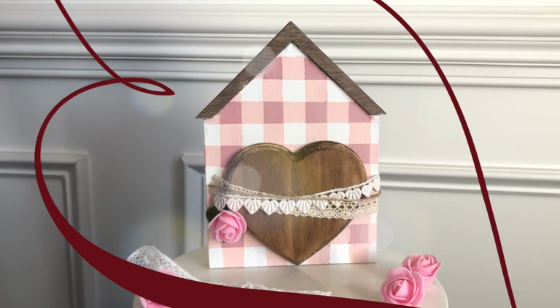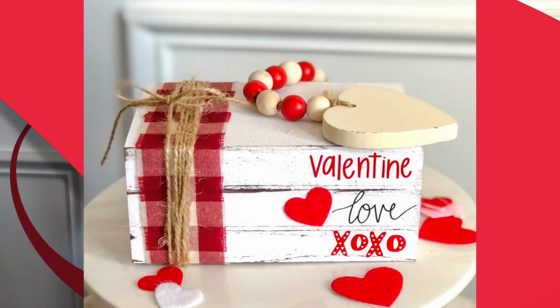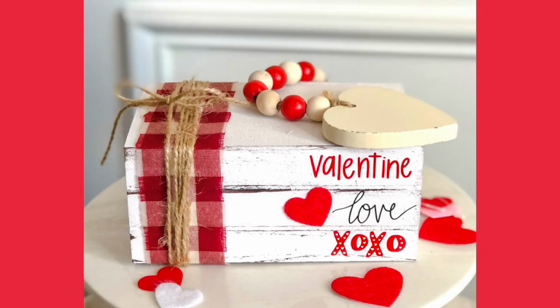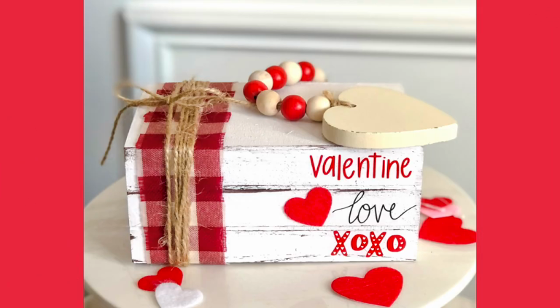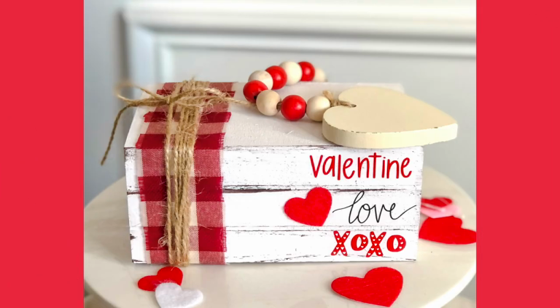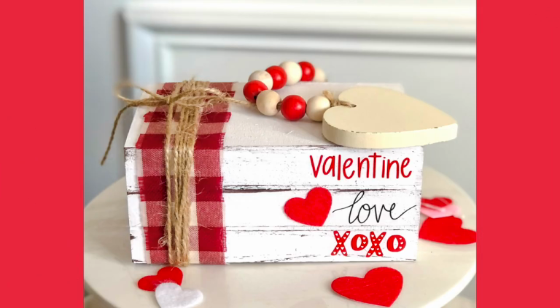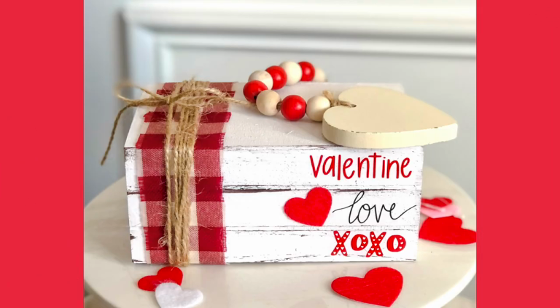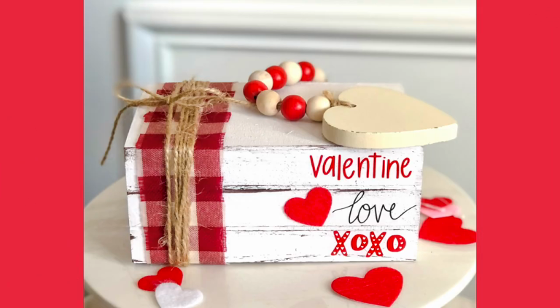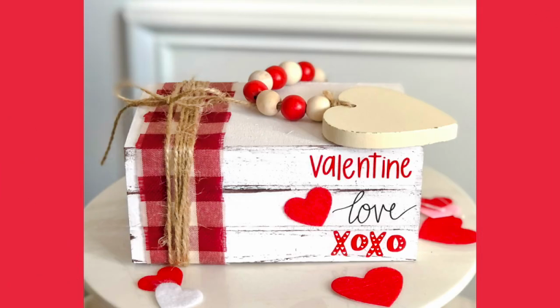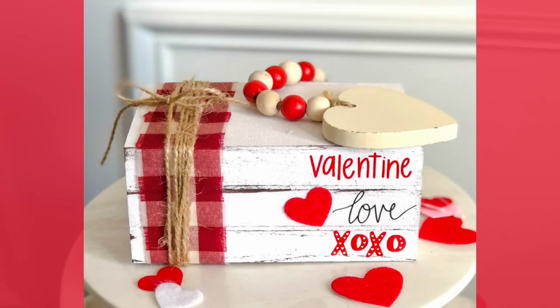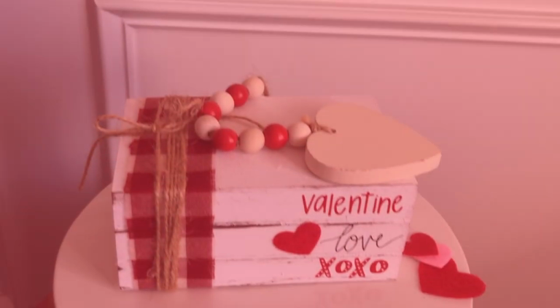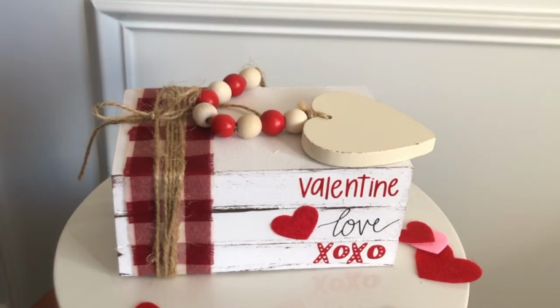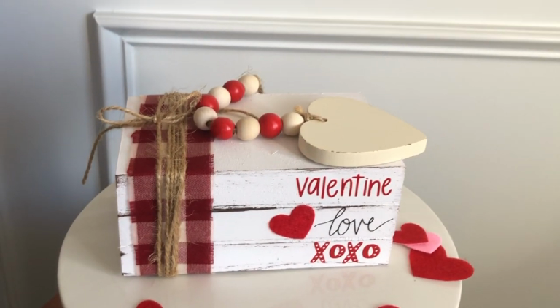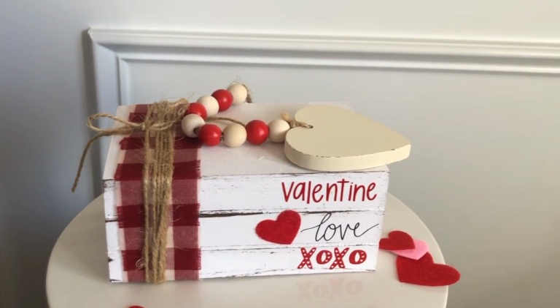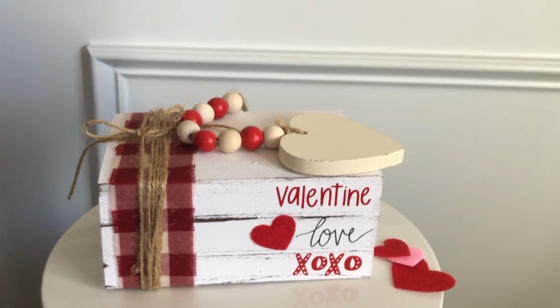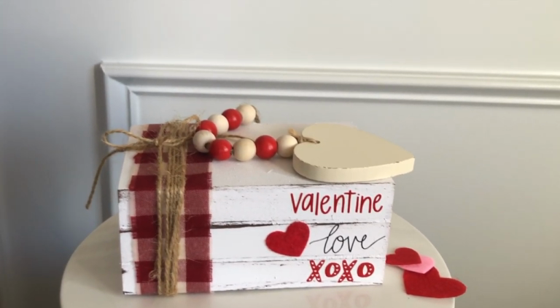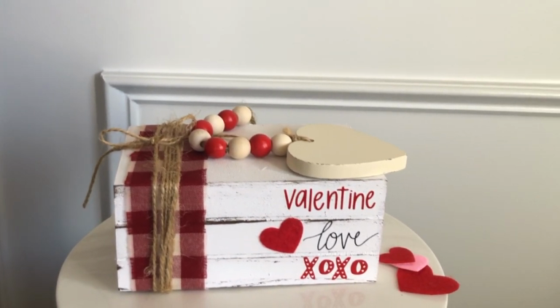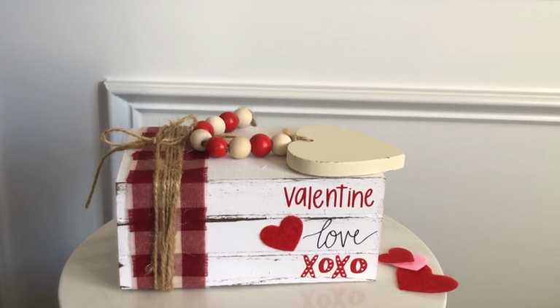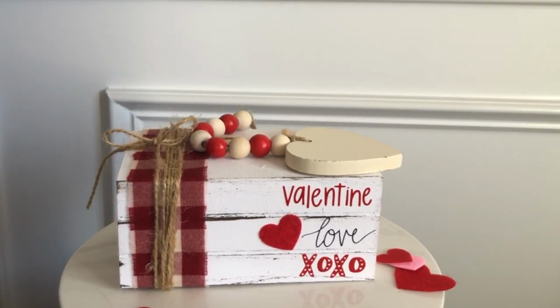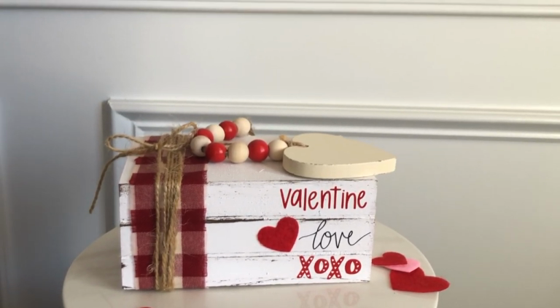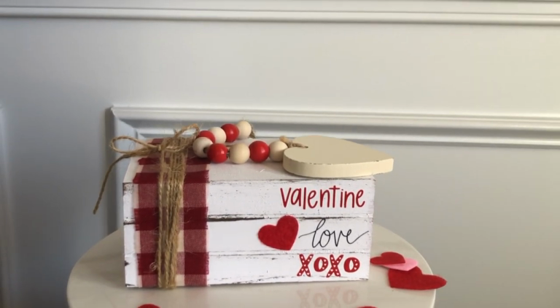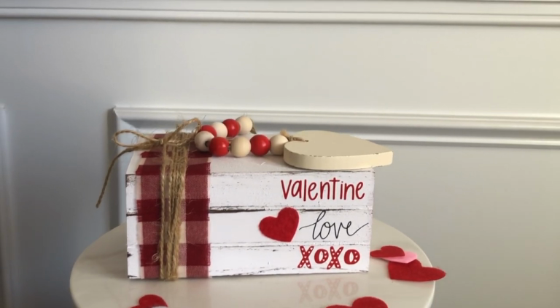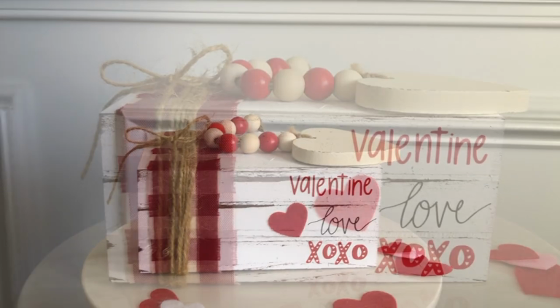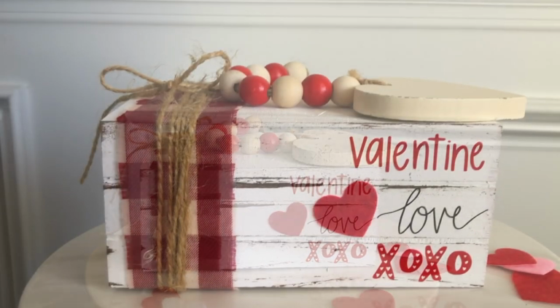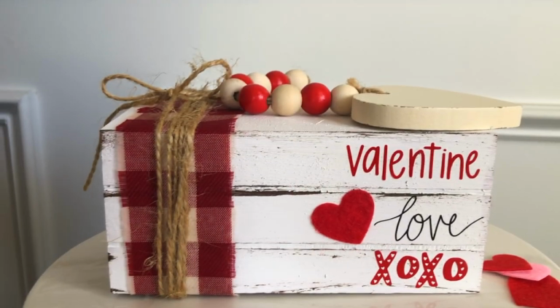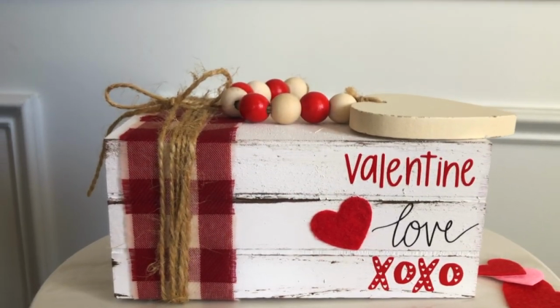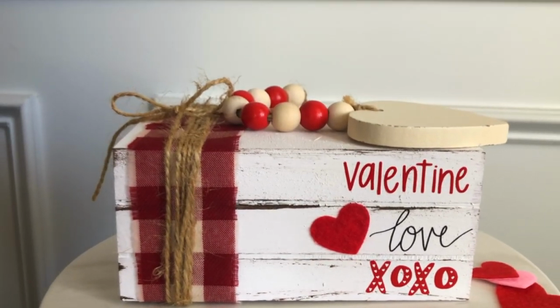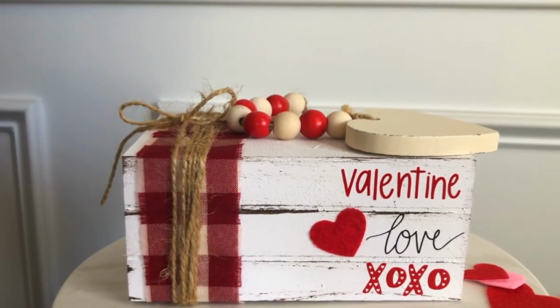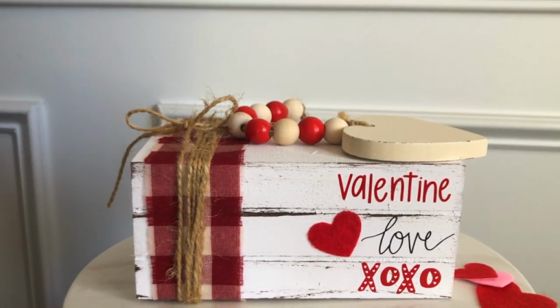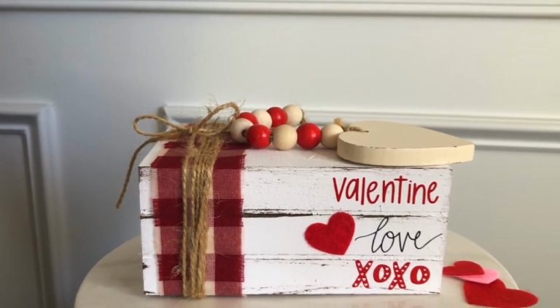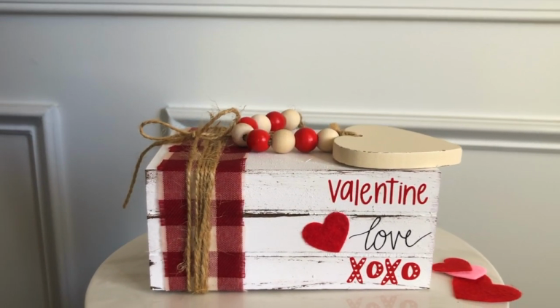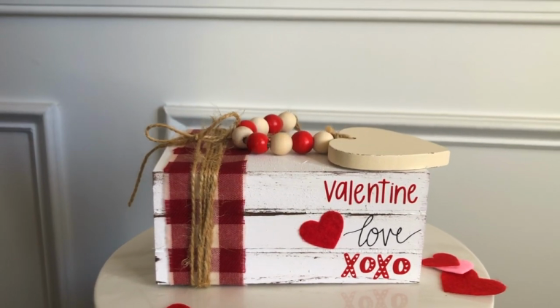The Dollar Tree came out with a Valentine's Day book stack this year, but unfortunately I couldn't find it in any of my stores, so once again I had to make my own. Here's what you need to recreate it.